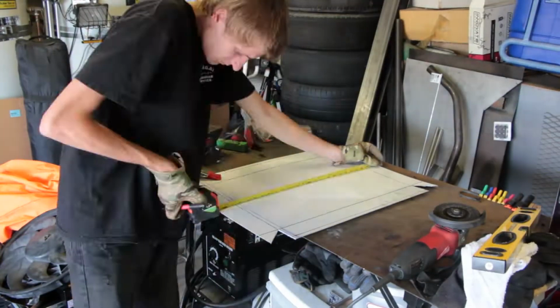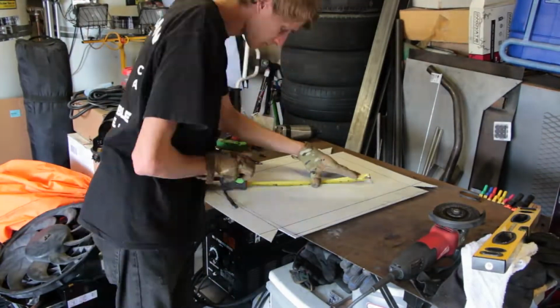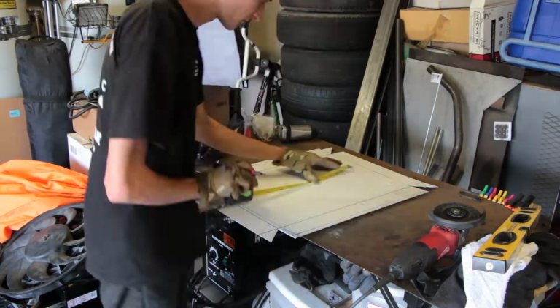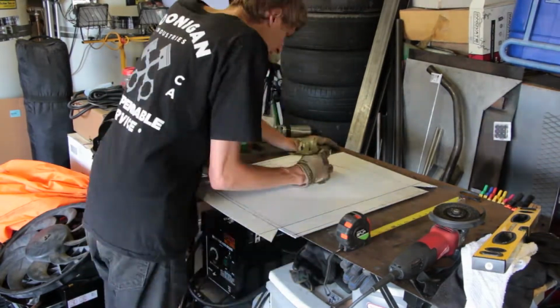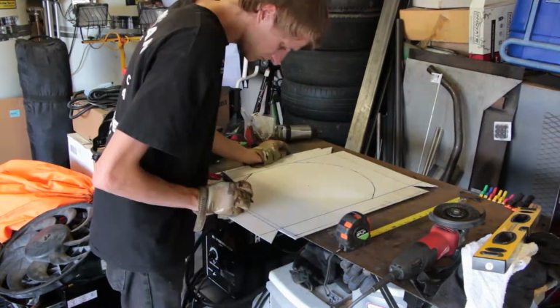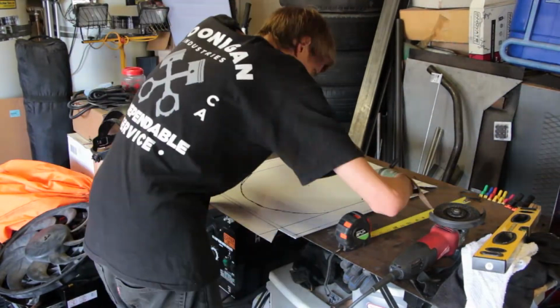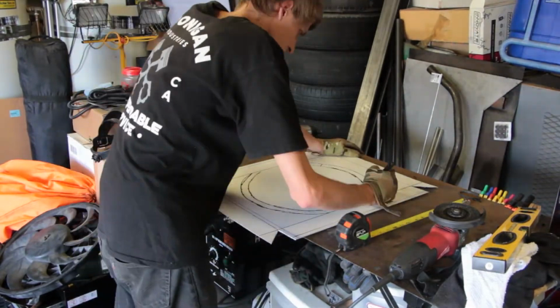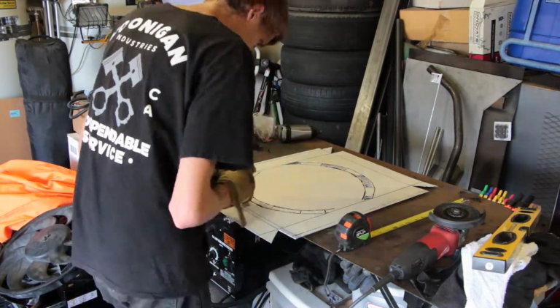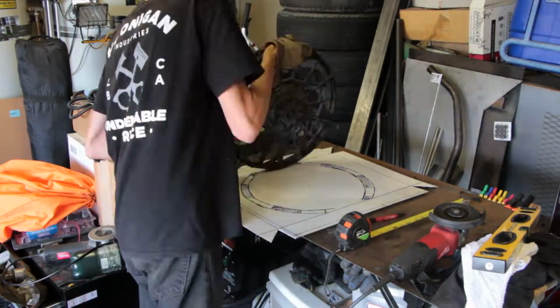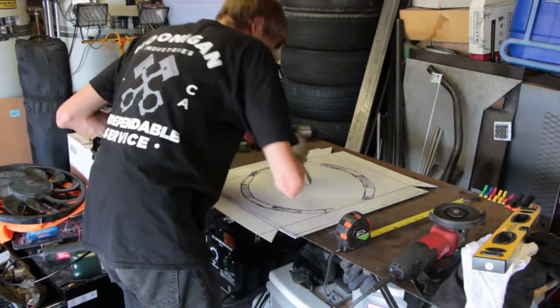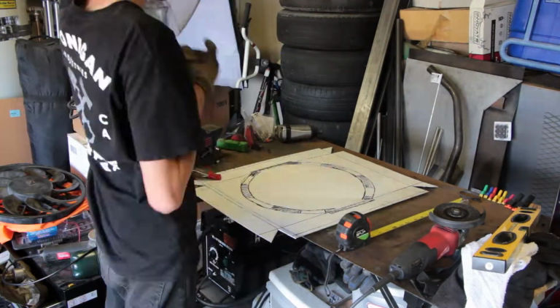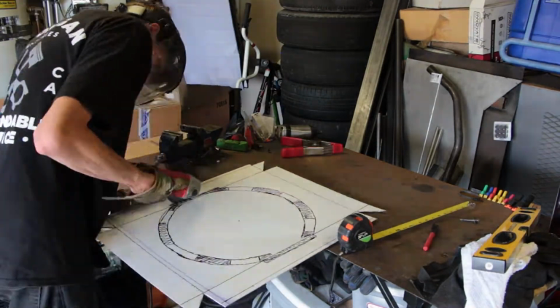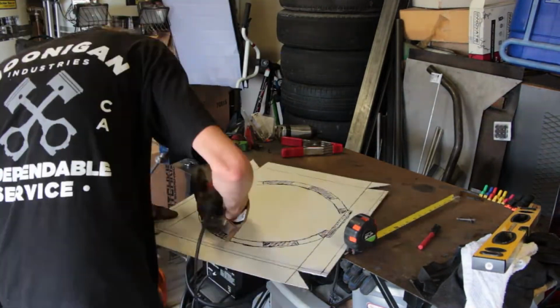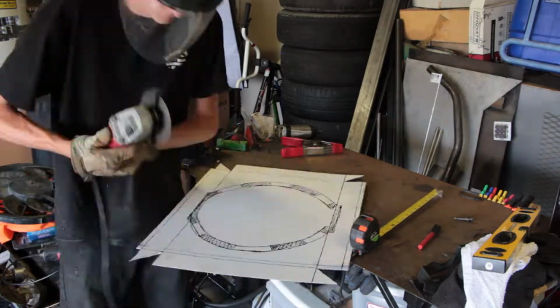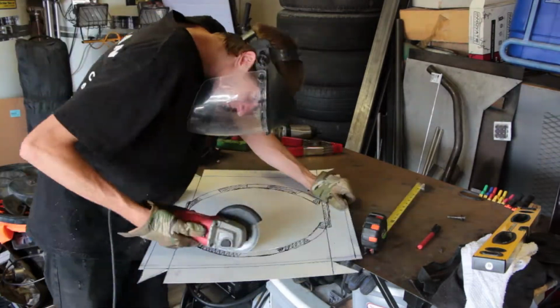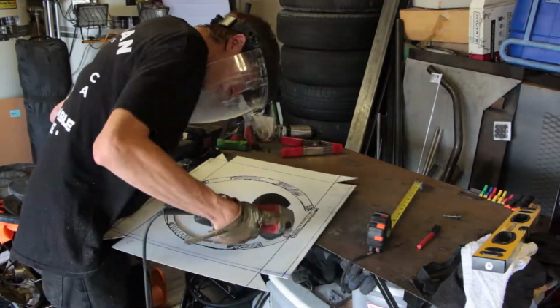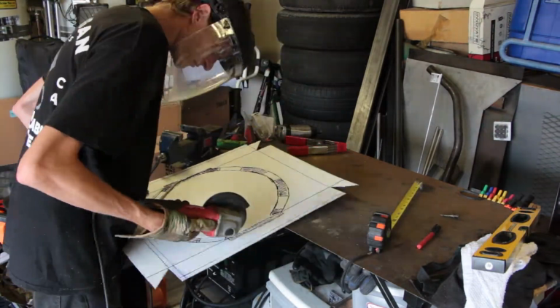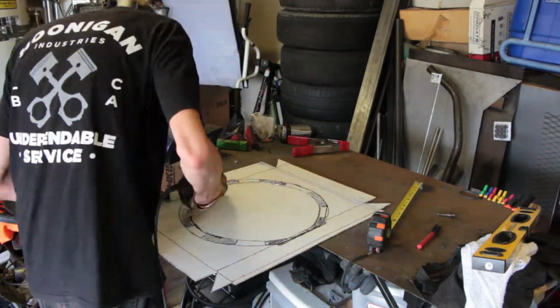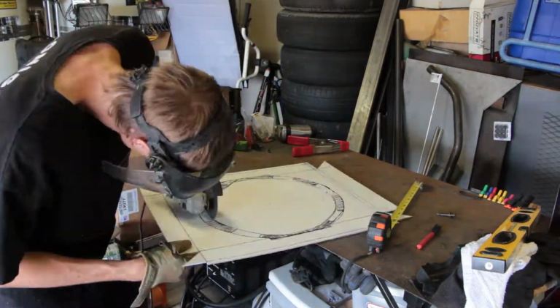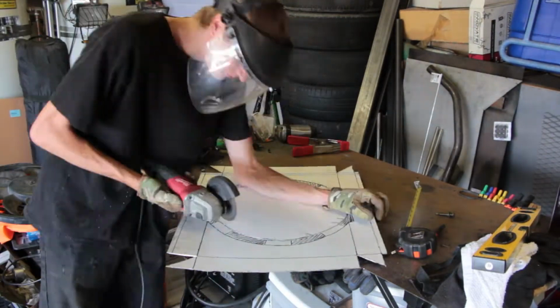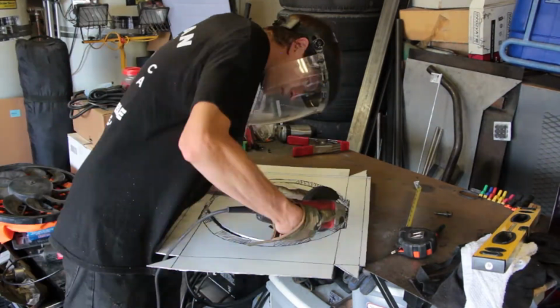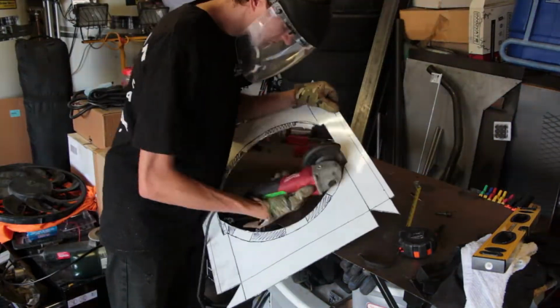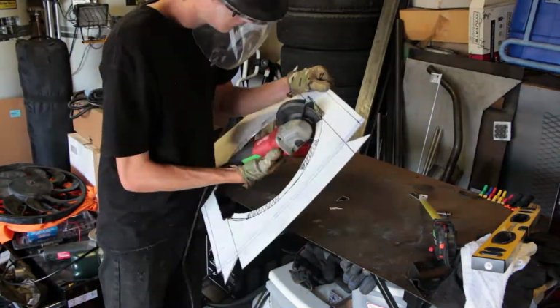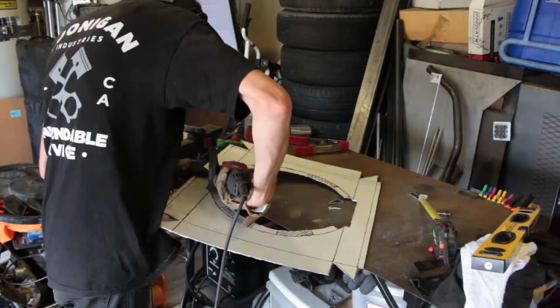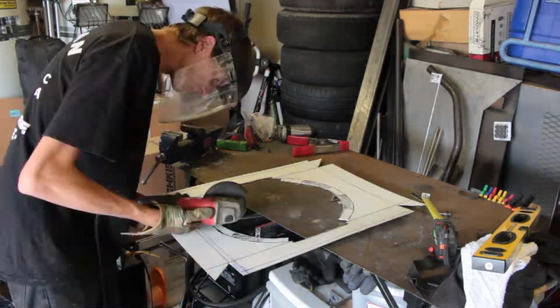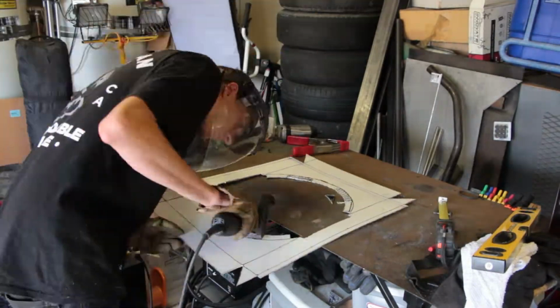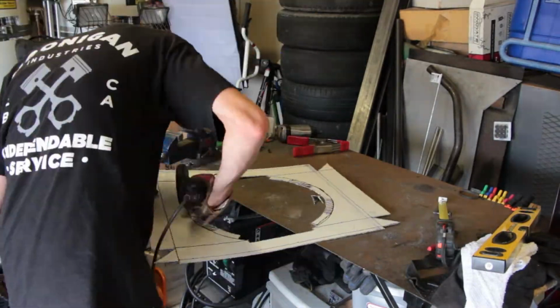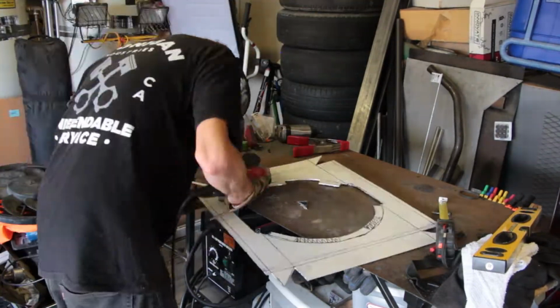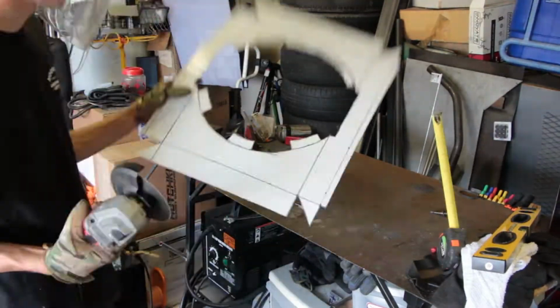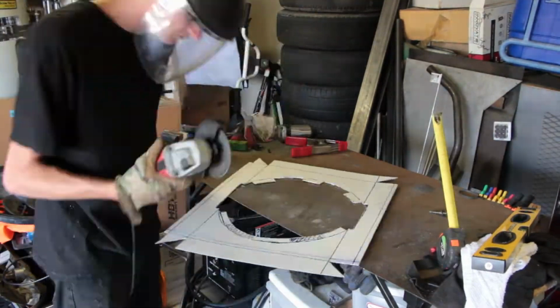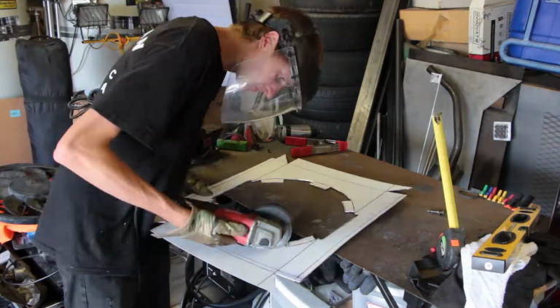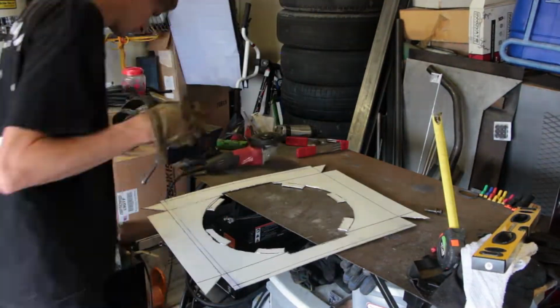Next we'll cut the hole out that the fan will sit in. The hole has to be a little bit of an odd shape because our fan has a larger diameter than our radiator. We'll draw out a hole for the entire fan size and then draw another one slightly smaller. That way we can cut the entire smaller hole out and then only parts of the larger hole, creating tabs.